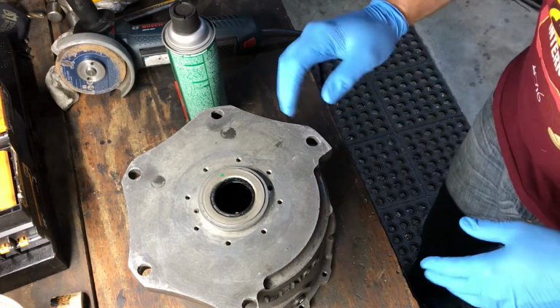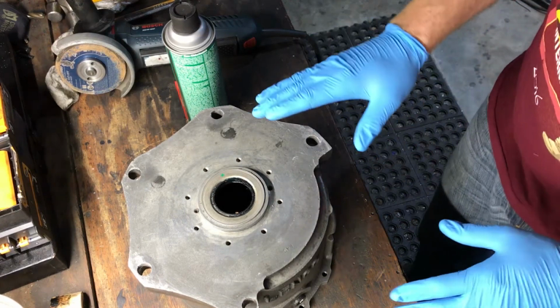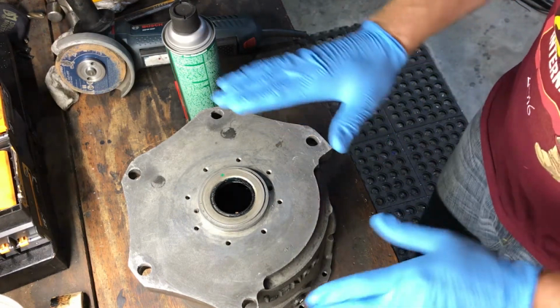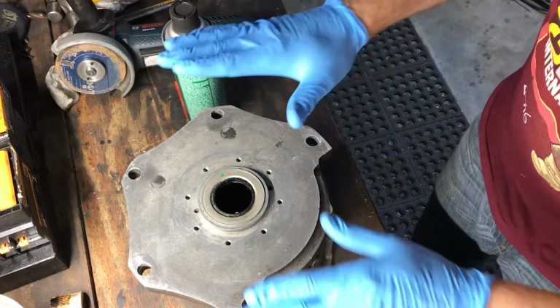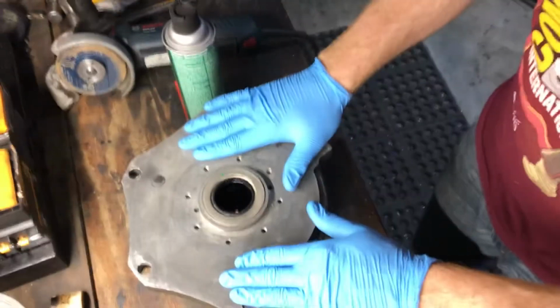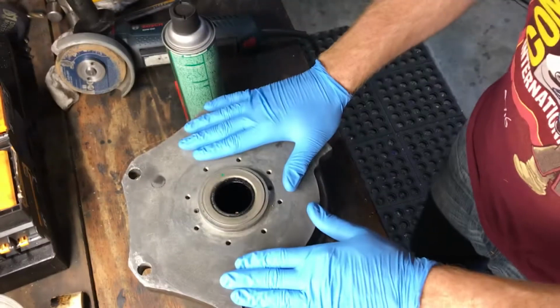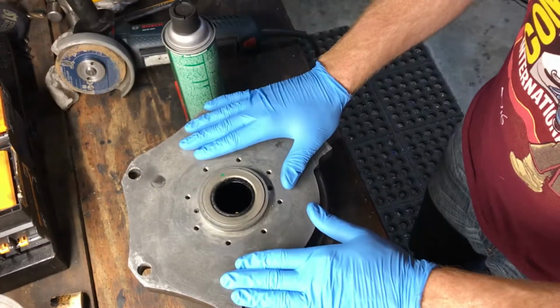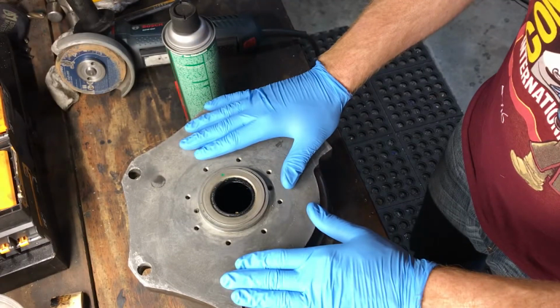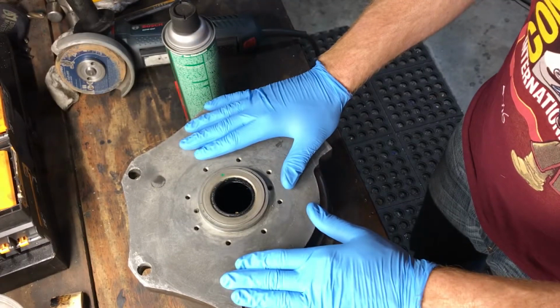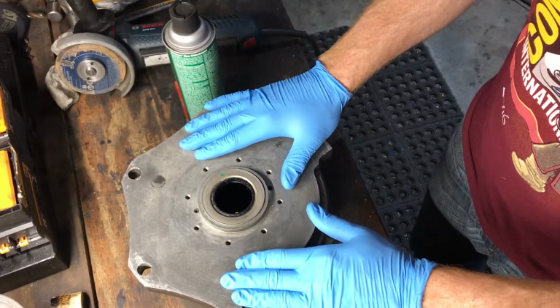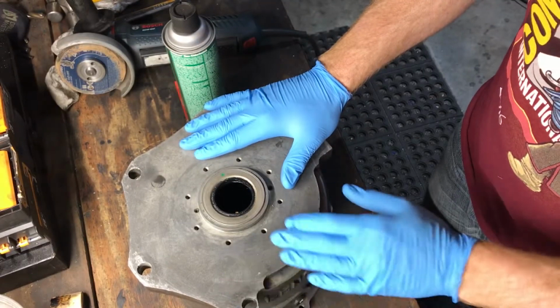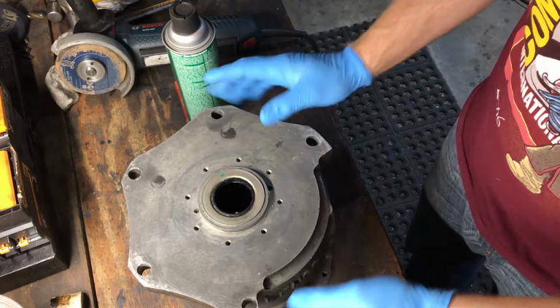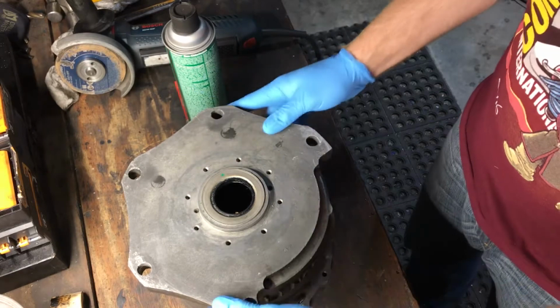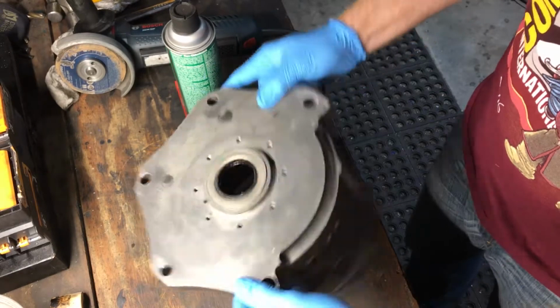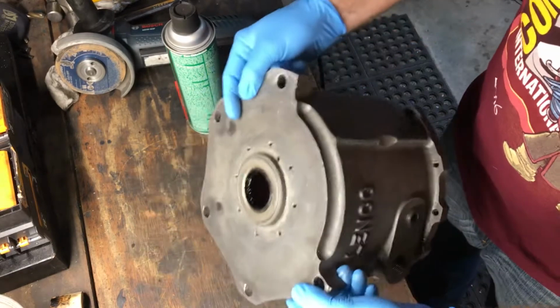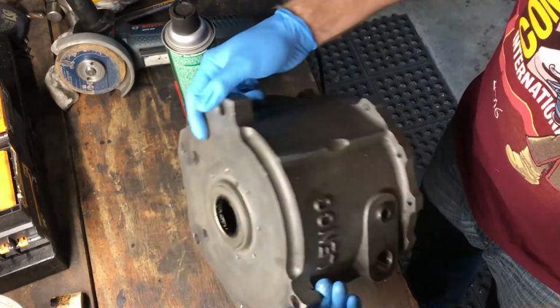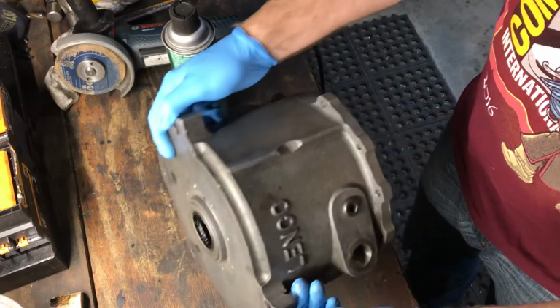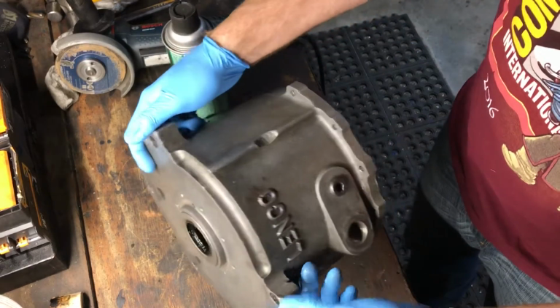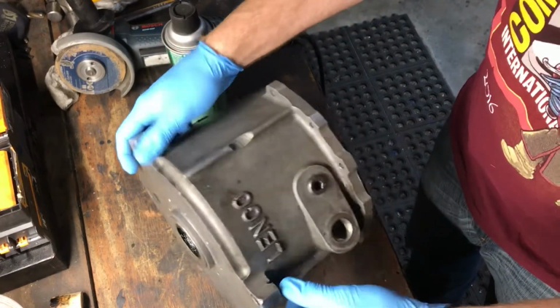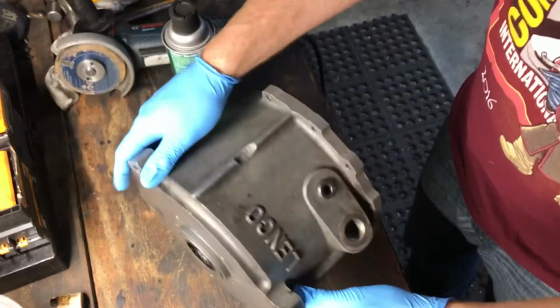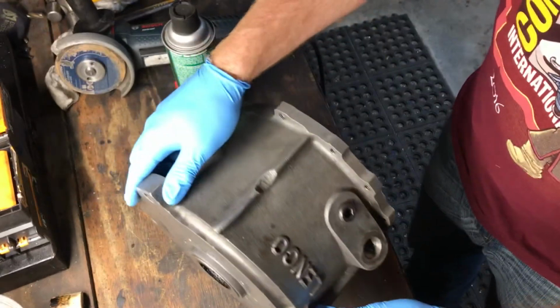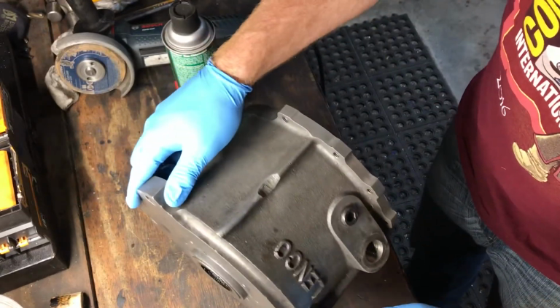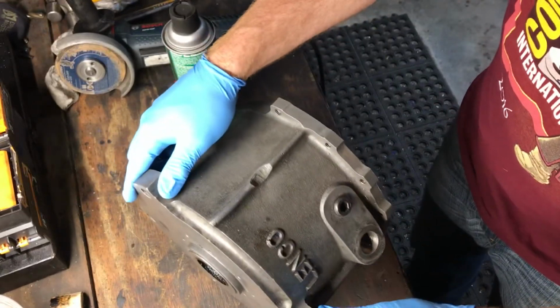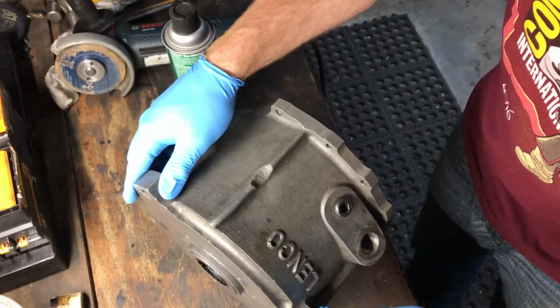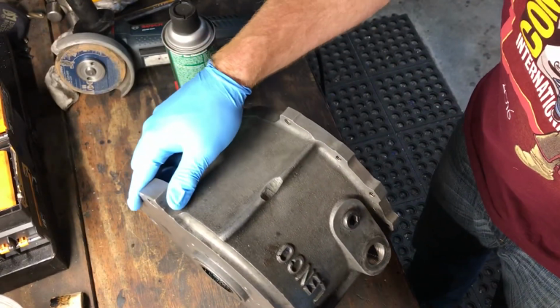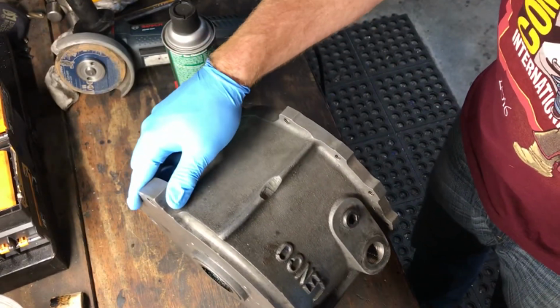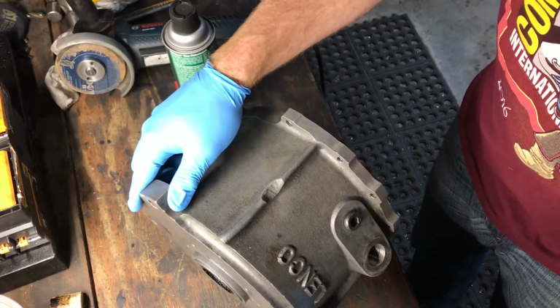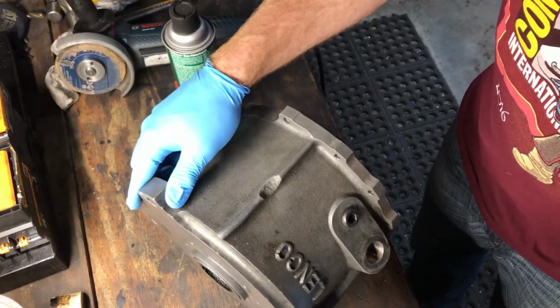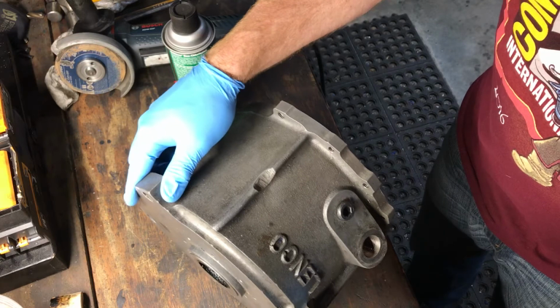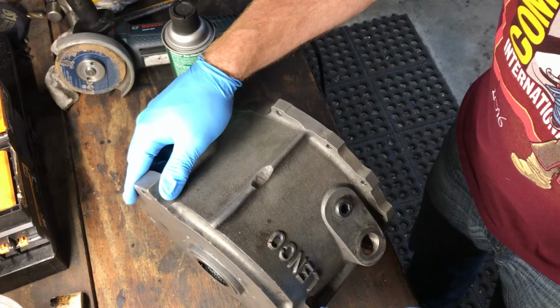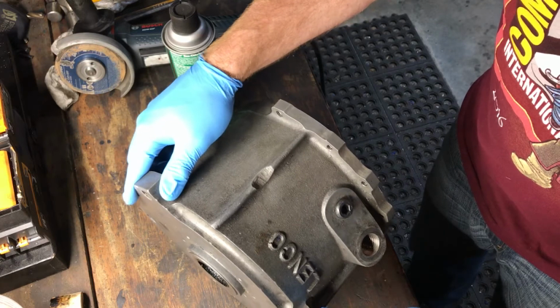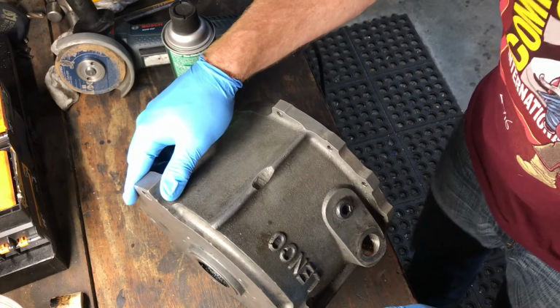I just got the housing back after having a friend check it out, and evidently this is a magnesium alloy that I can probably weld up myself.